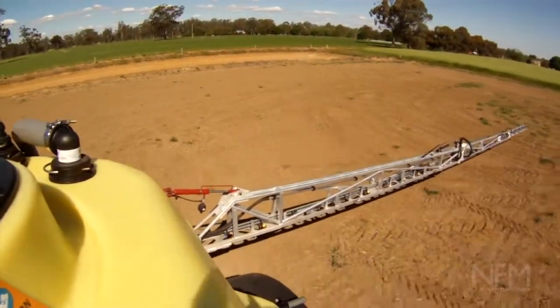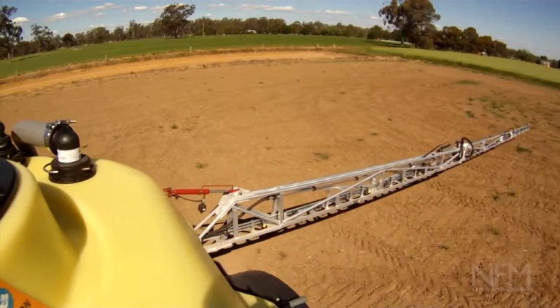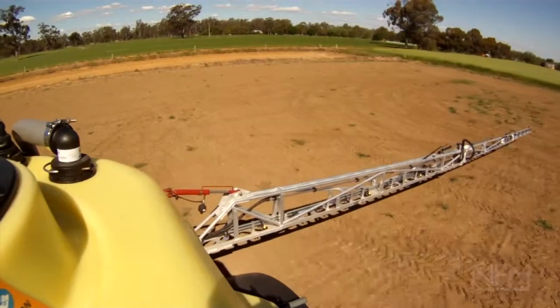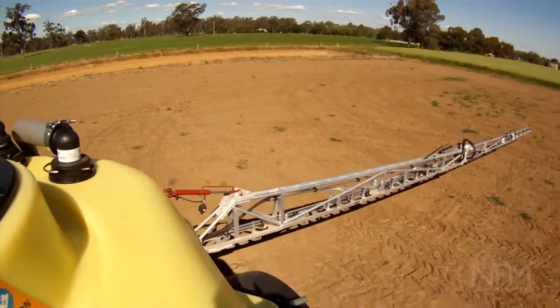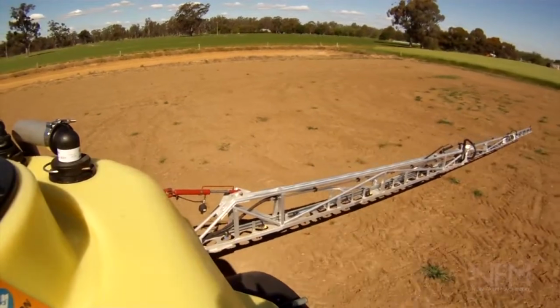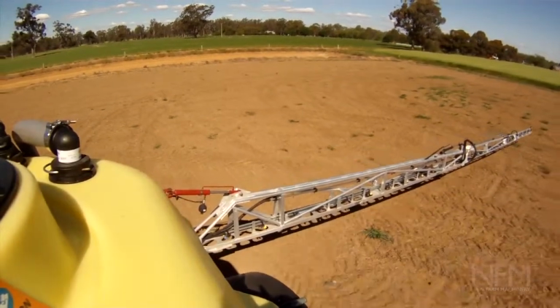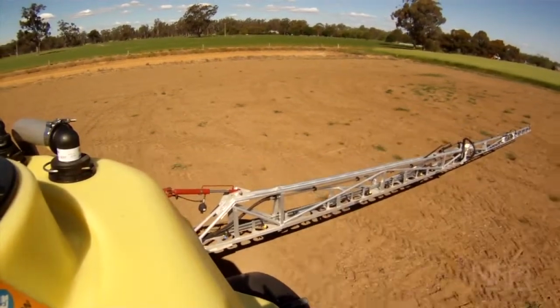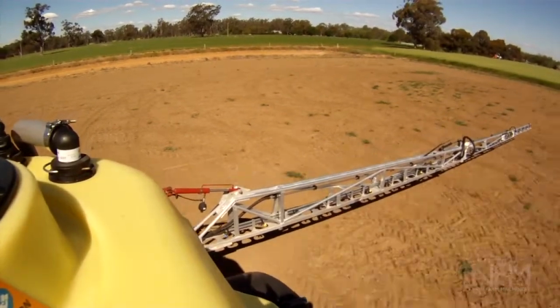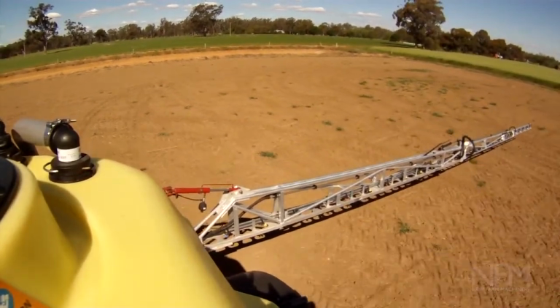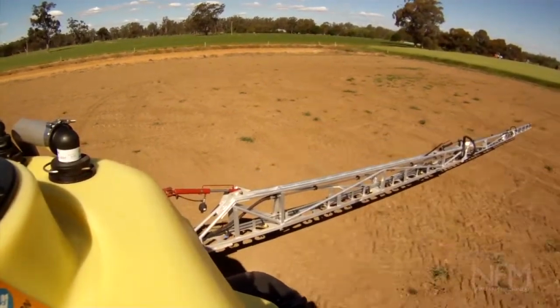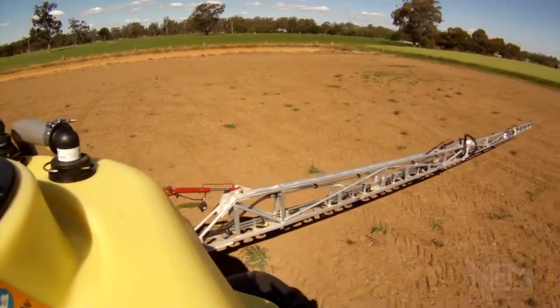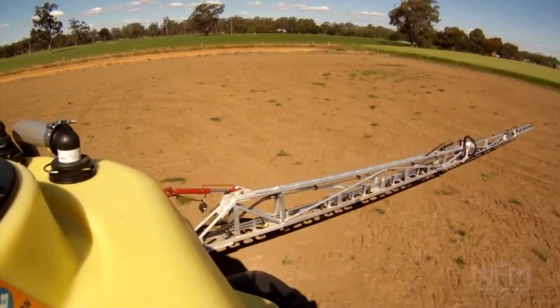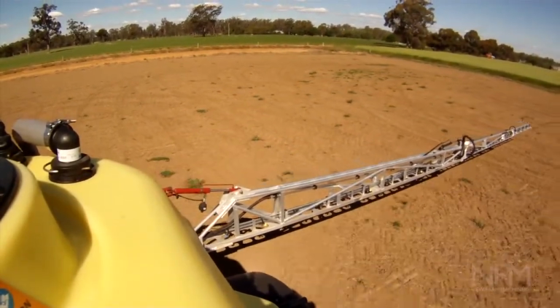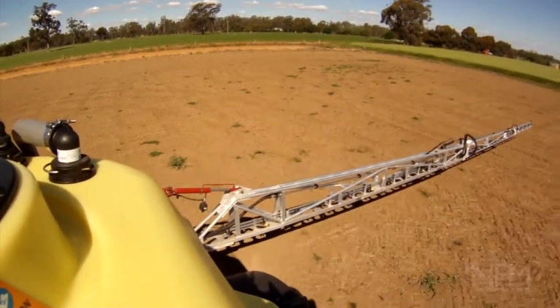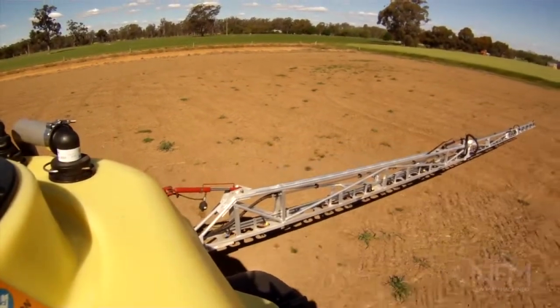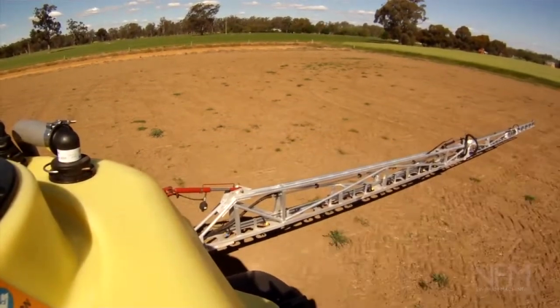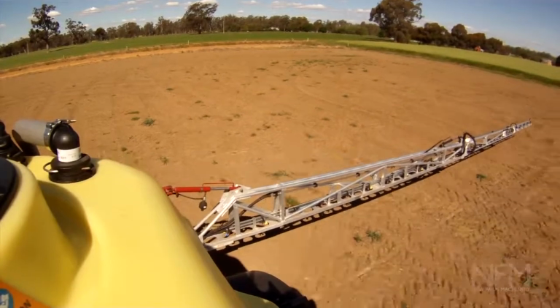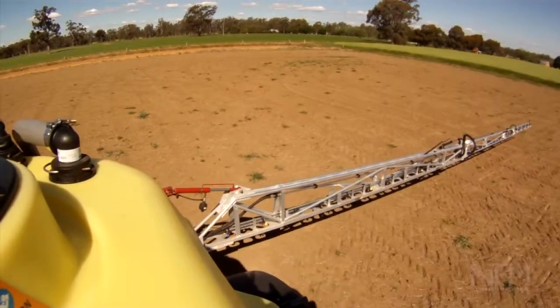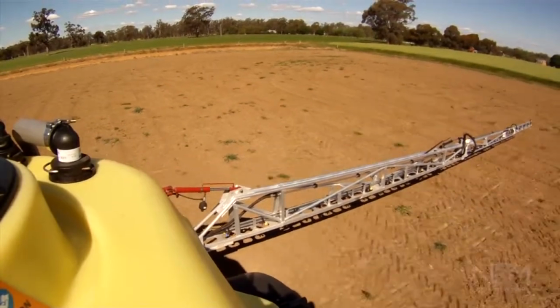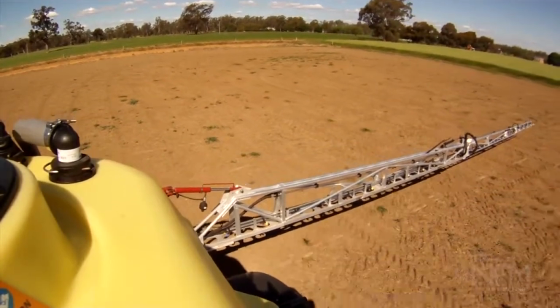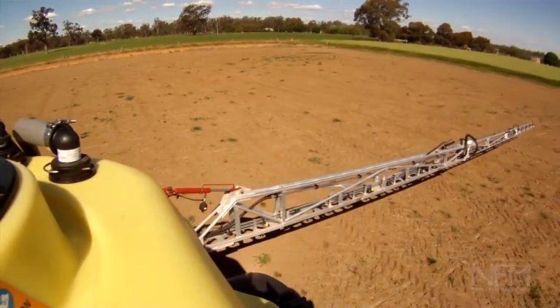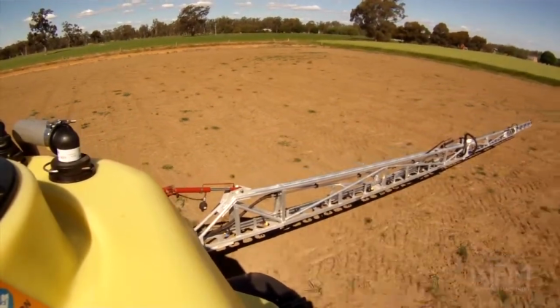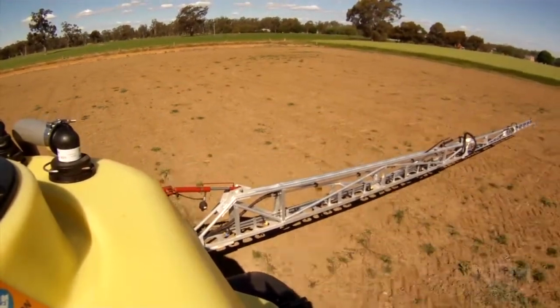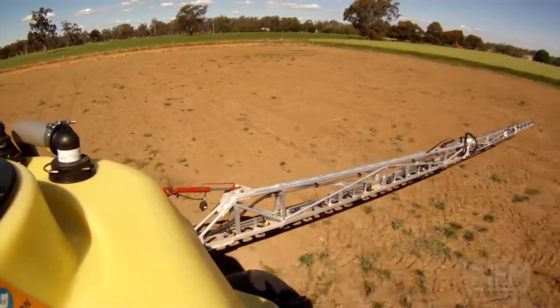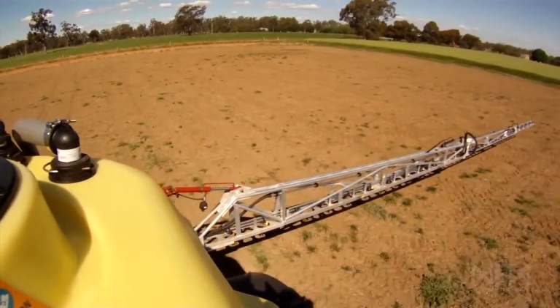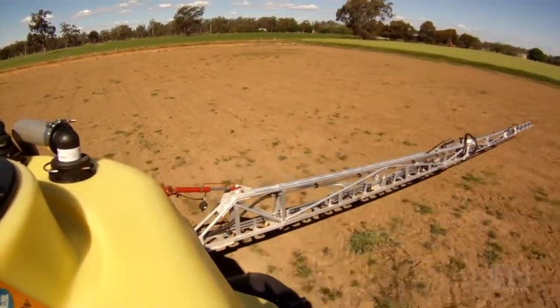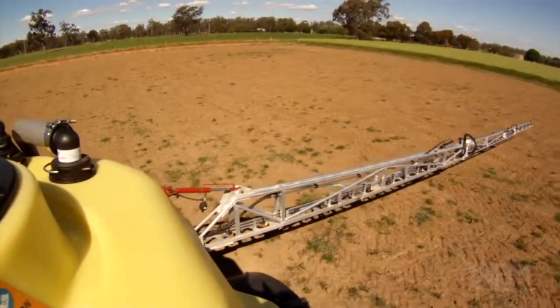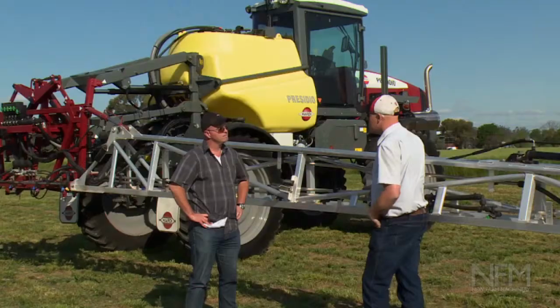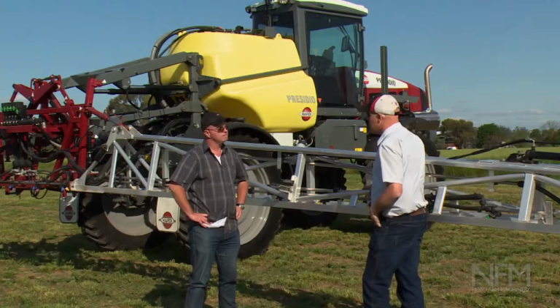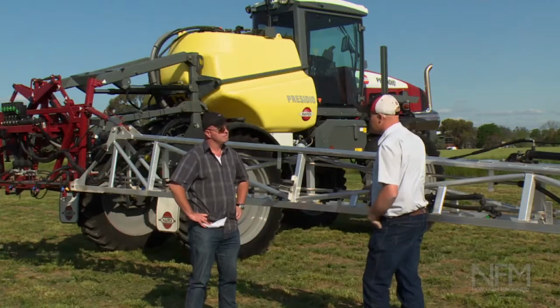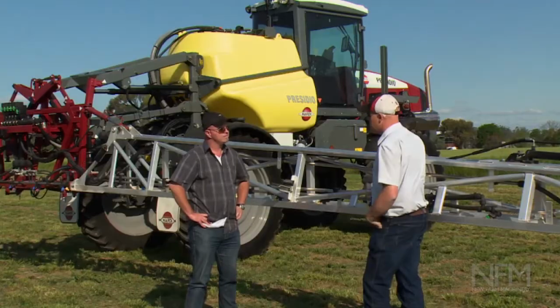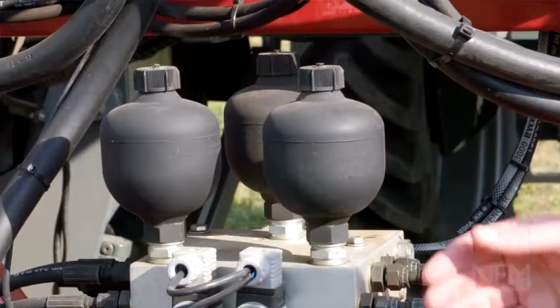And it's still open to GPS steer and all the usual functionality? Absolutely, all the functionality that today's farmers are looking for — GPS, auto section control — that's all able to be packaged into this machine.